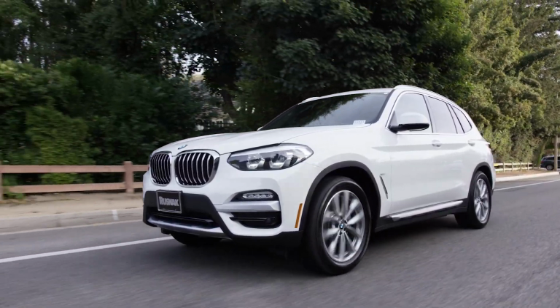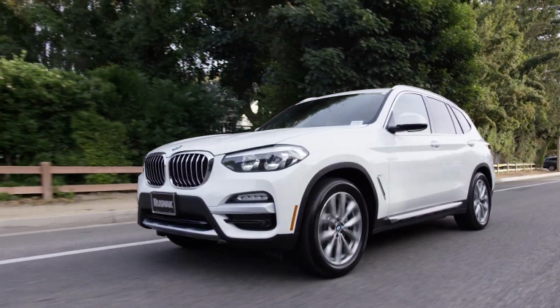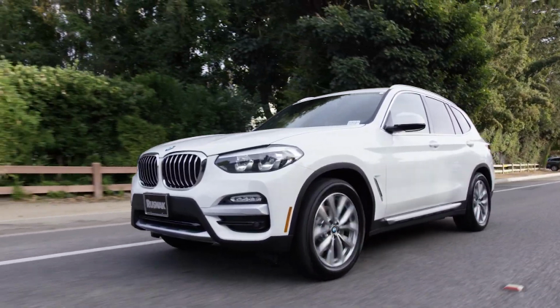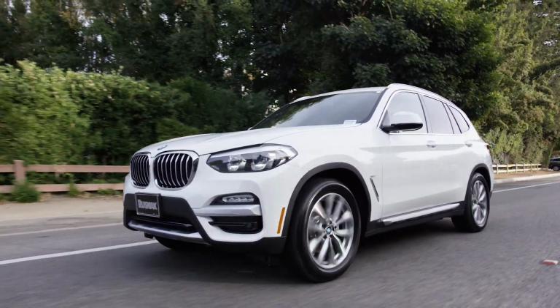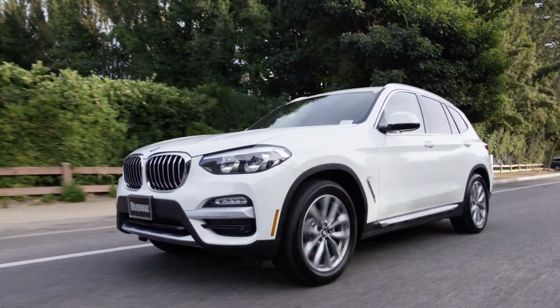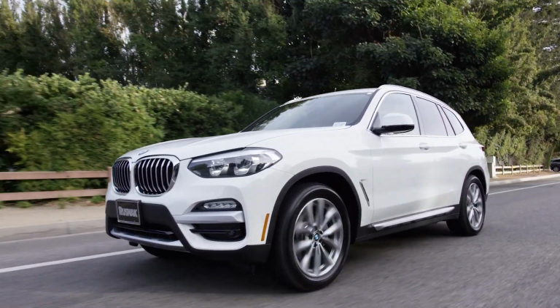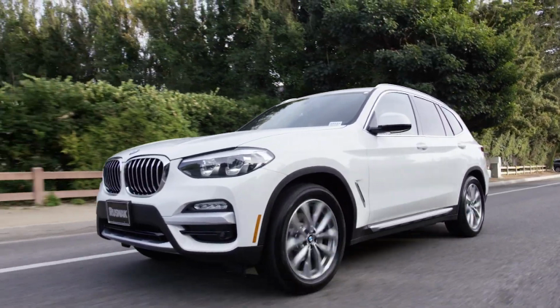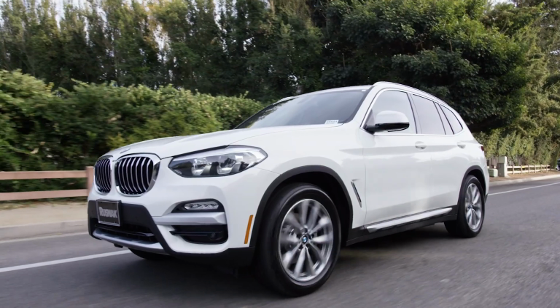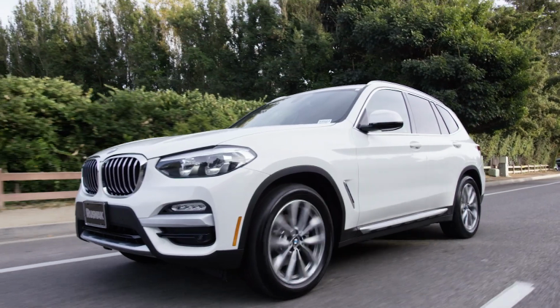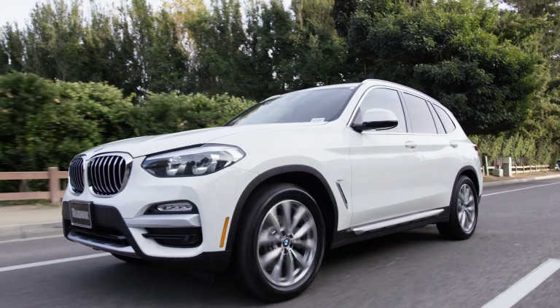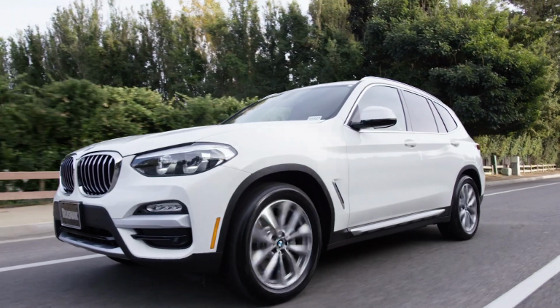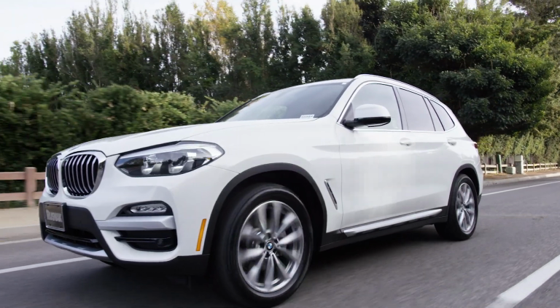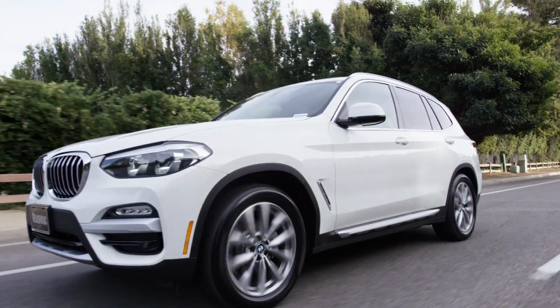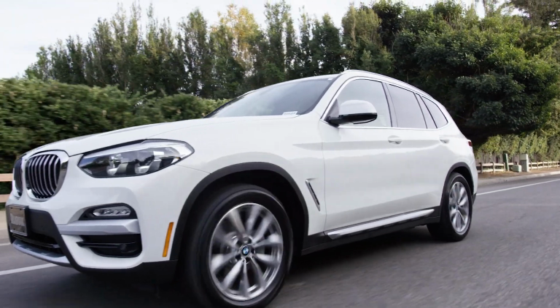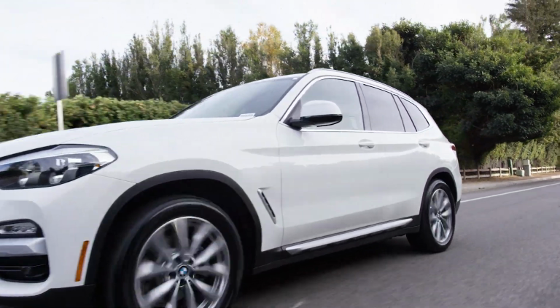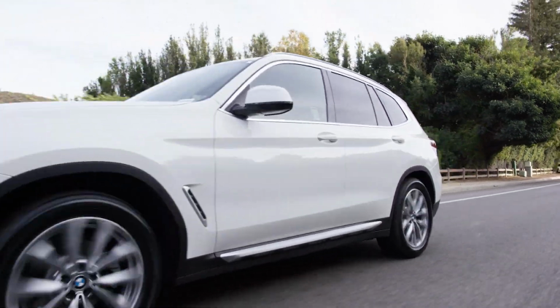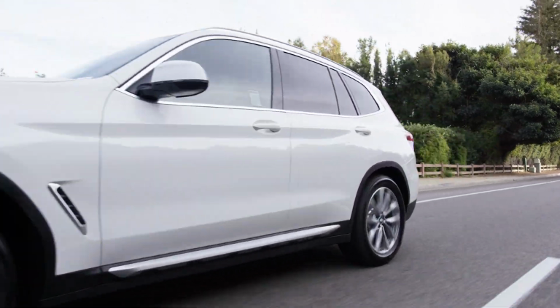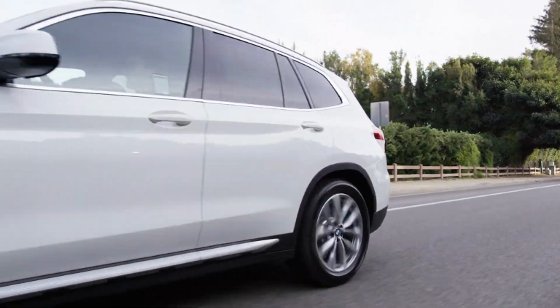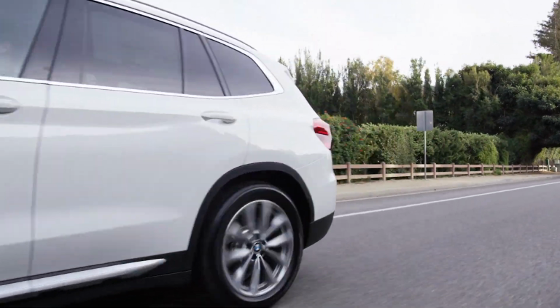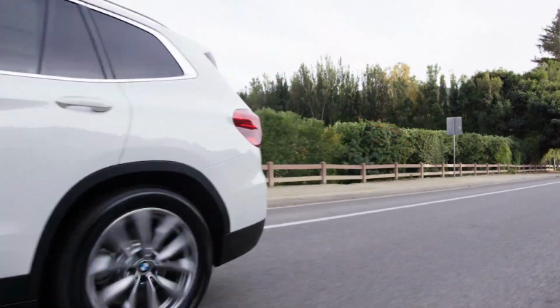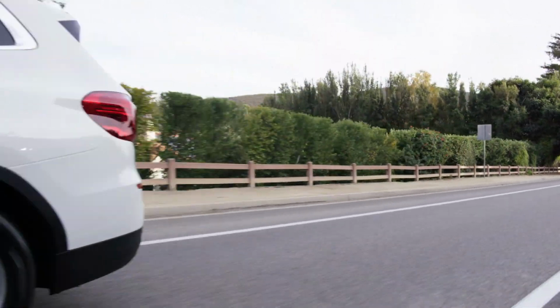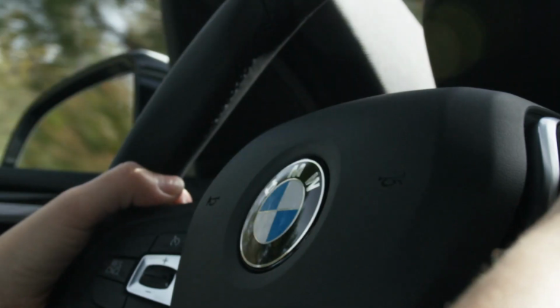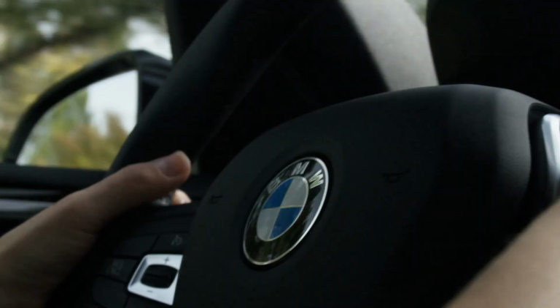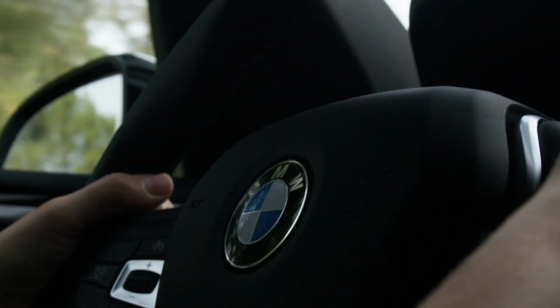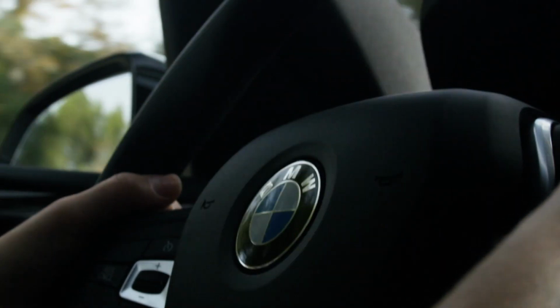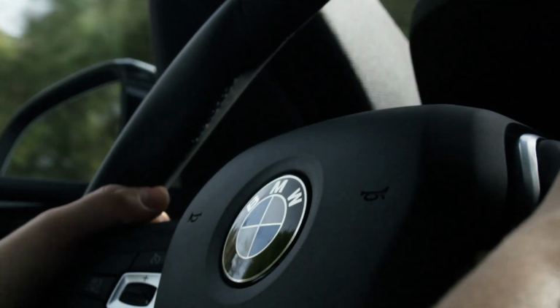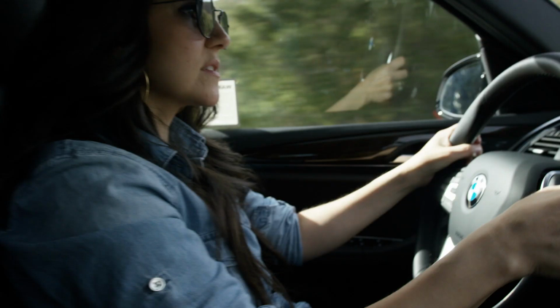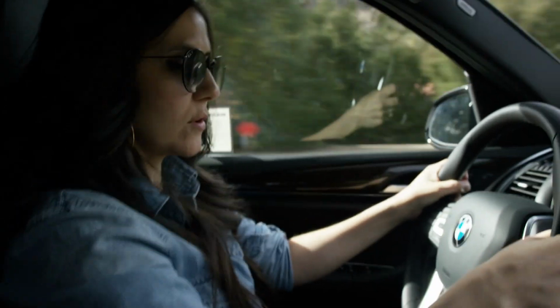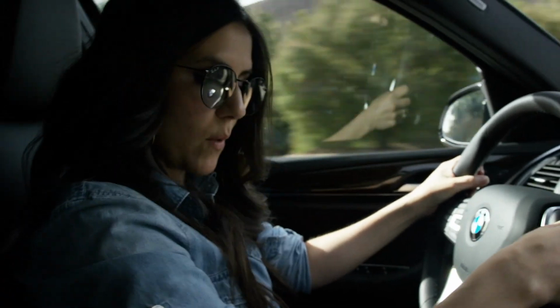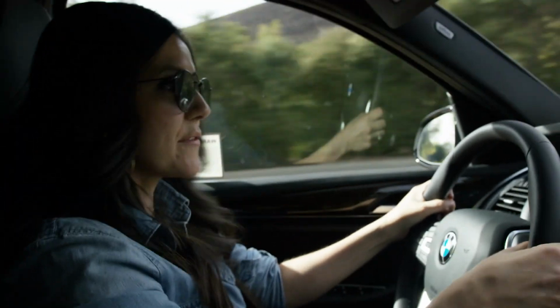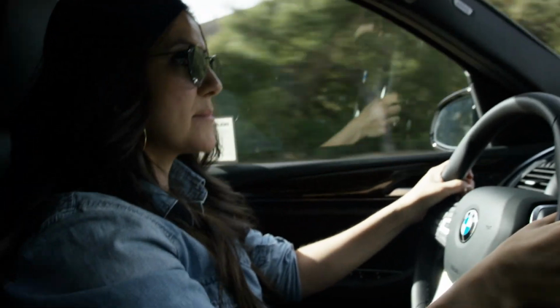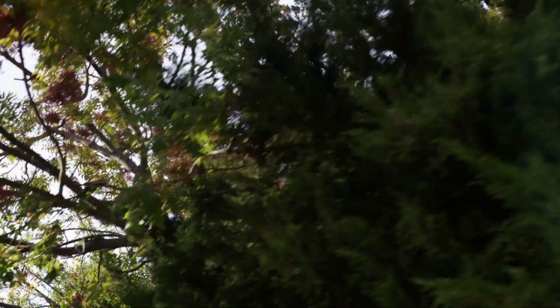I really like that it has so many driving modes. I can go off-roading, it's got downhill assist — there are so many options for wherever I'm driving.